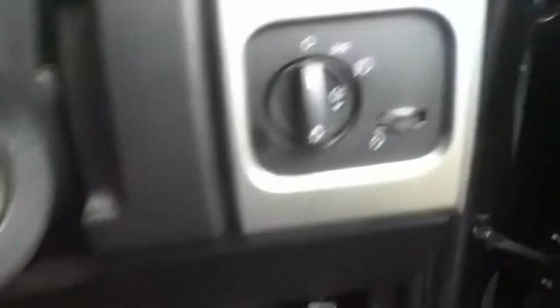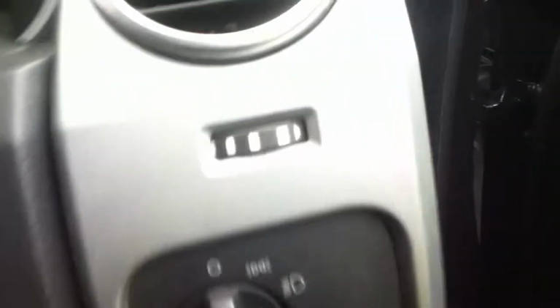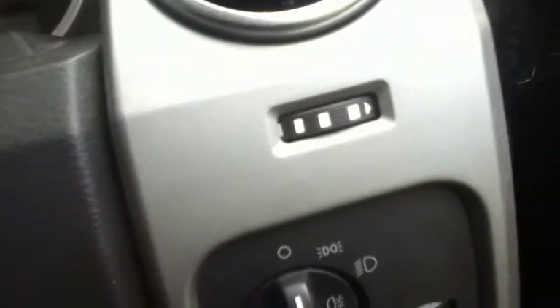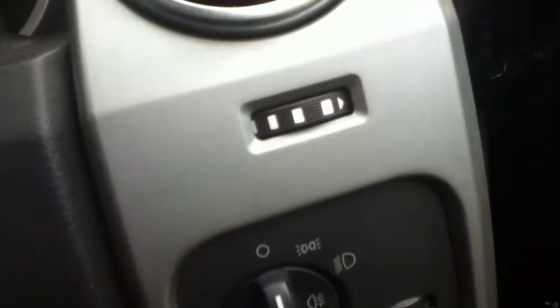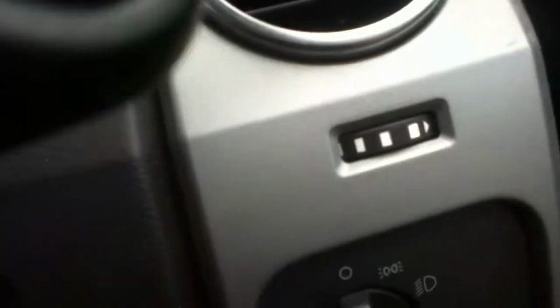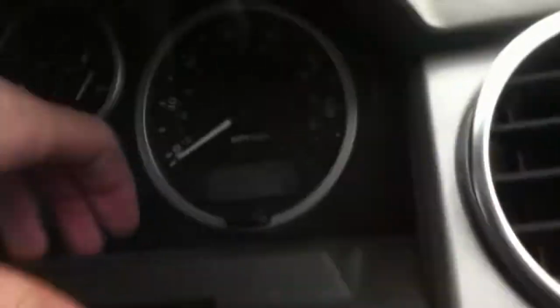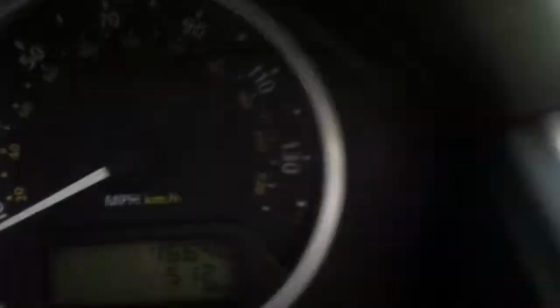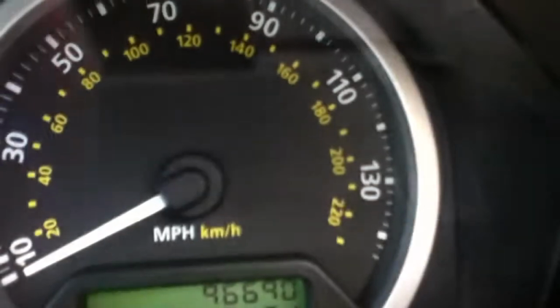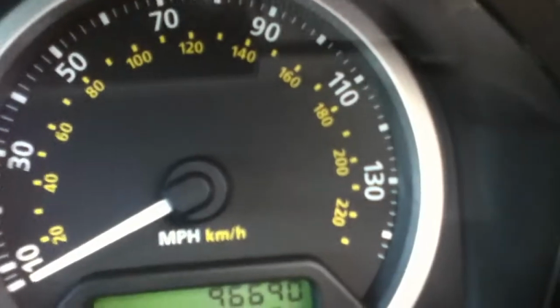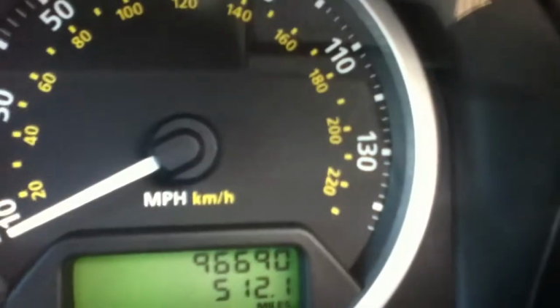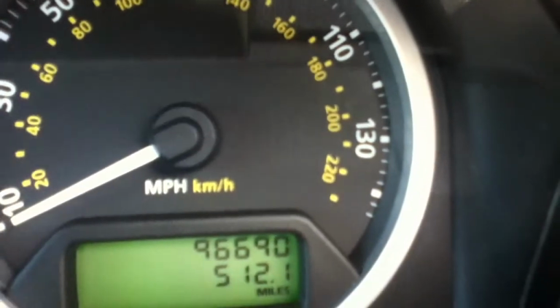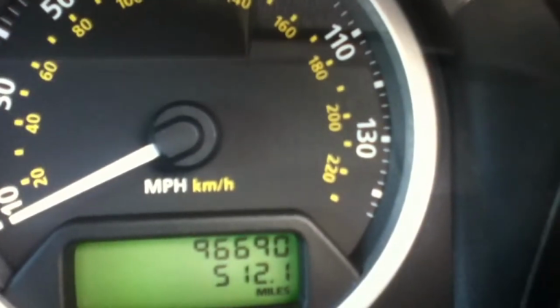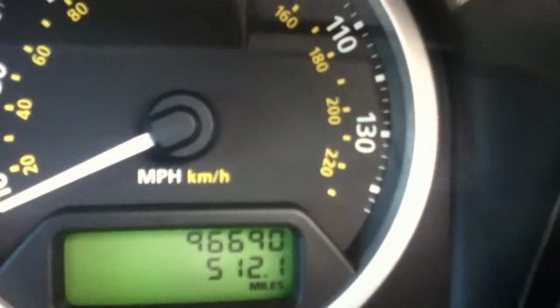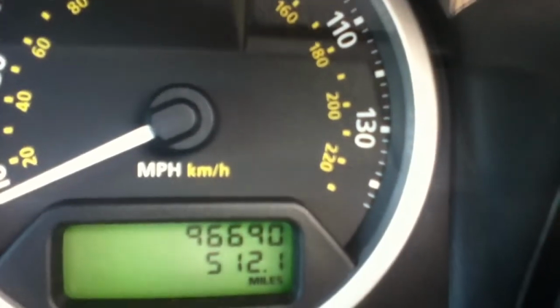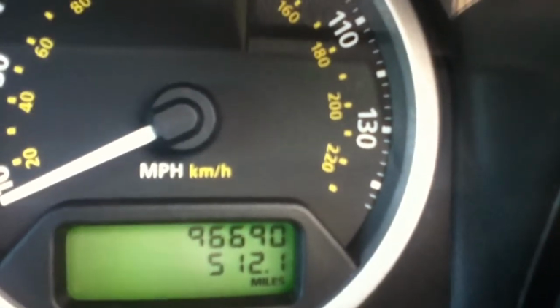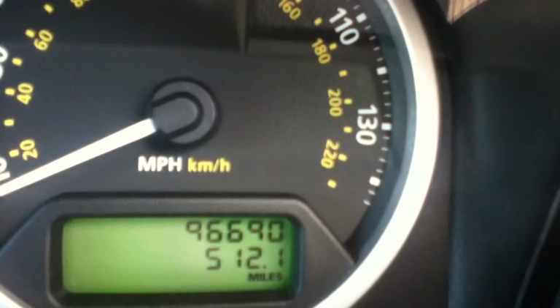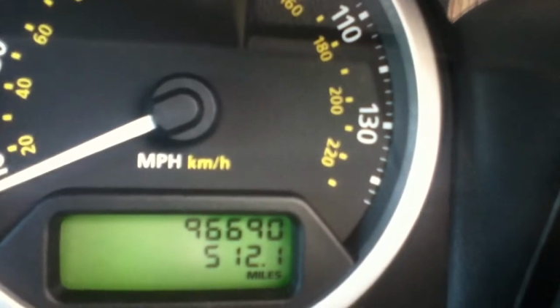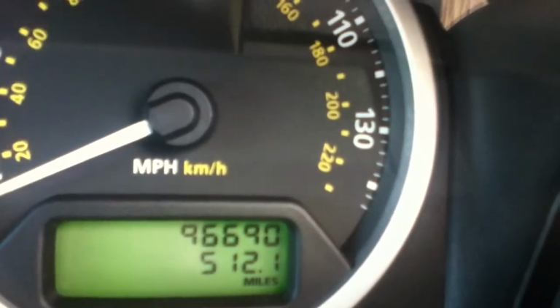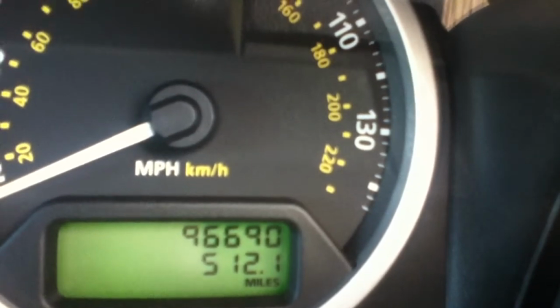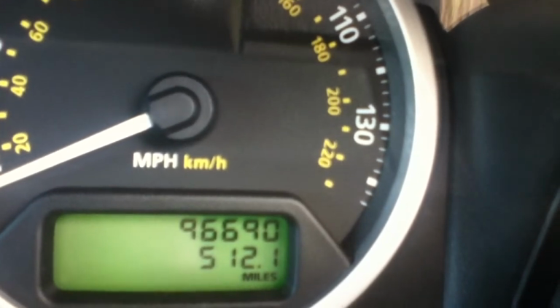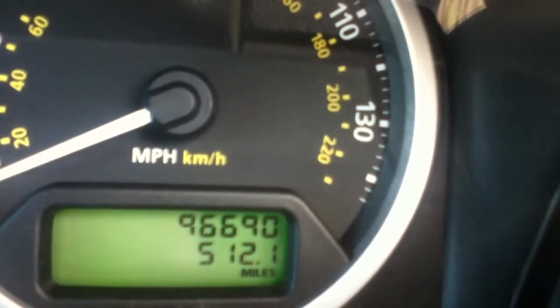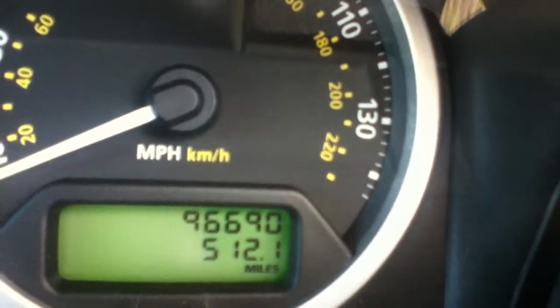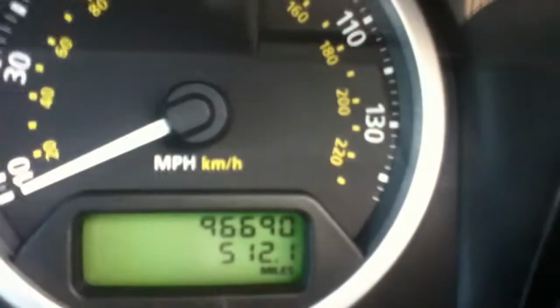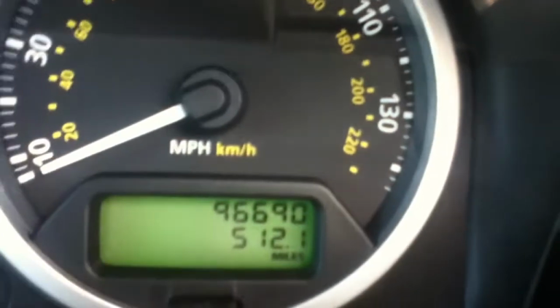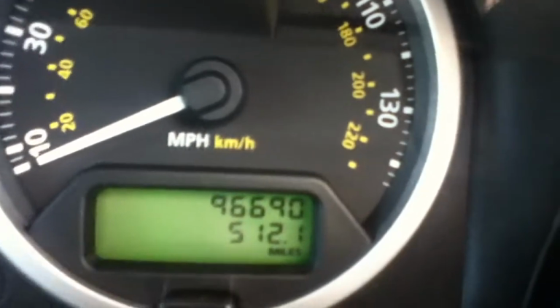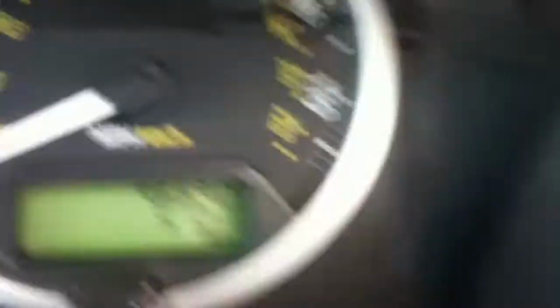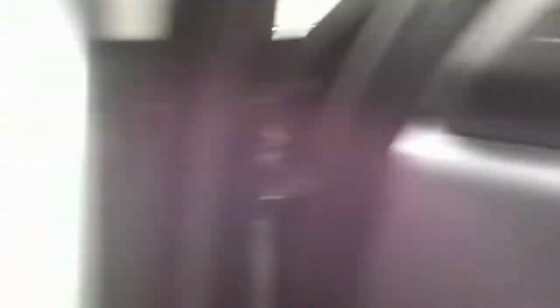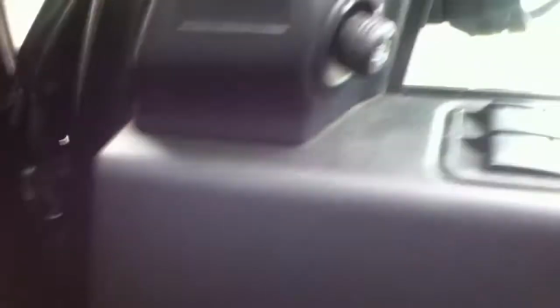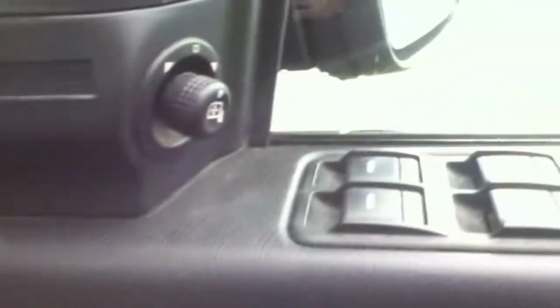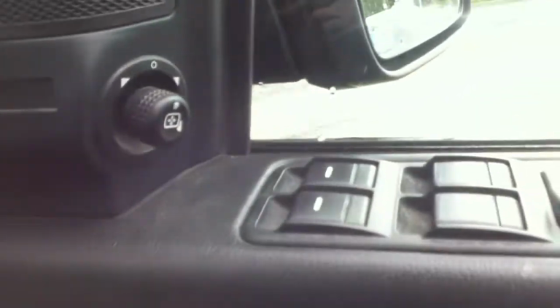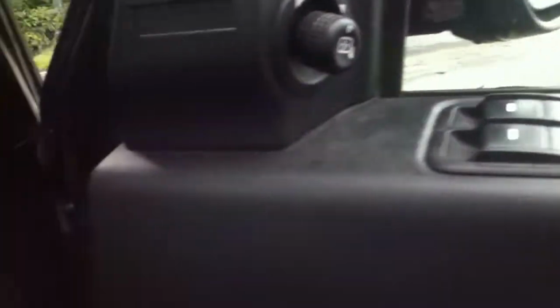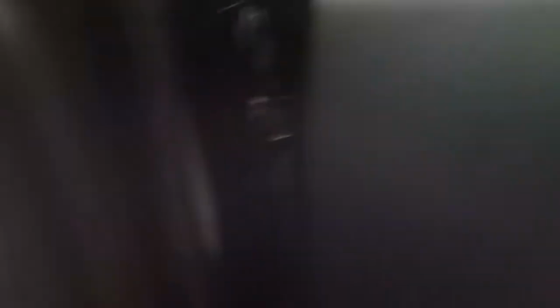Taking a look at the current mileage — the vehicle has currently done 96,690 miles. There are also electric windows and electric folding mirrors.